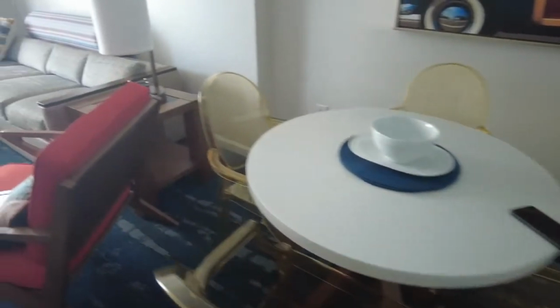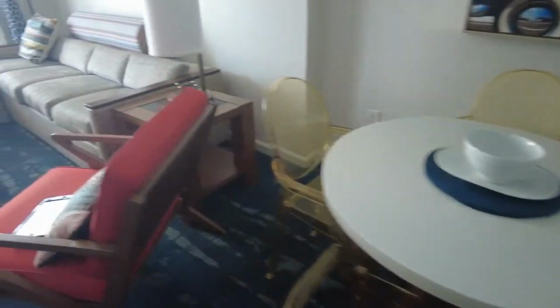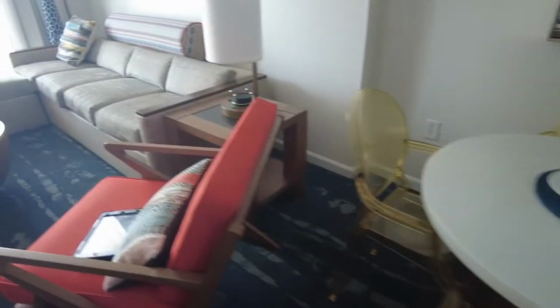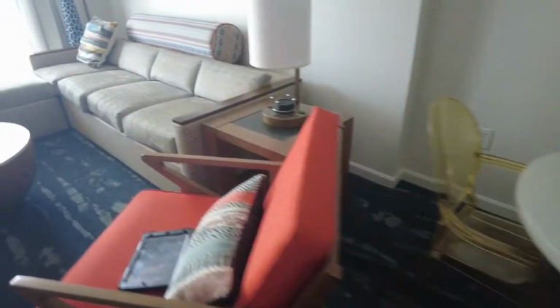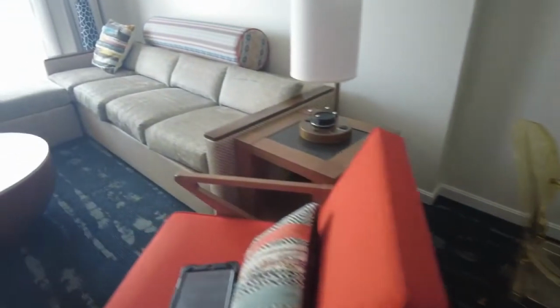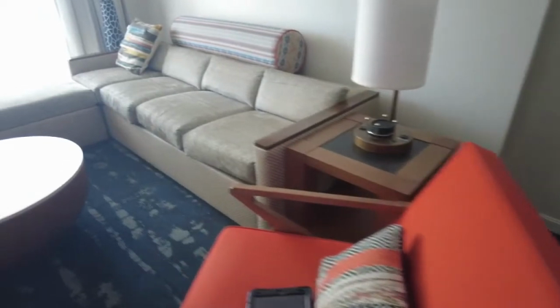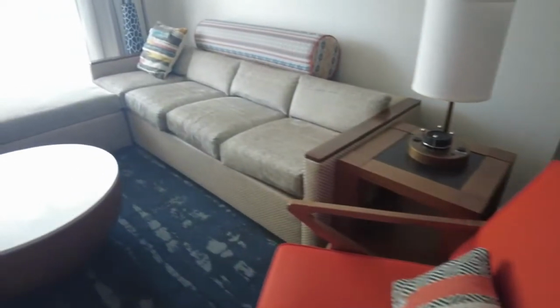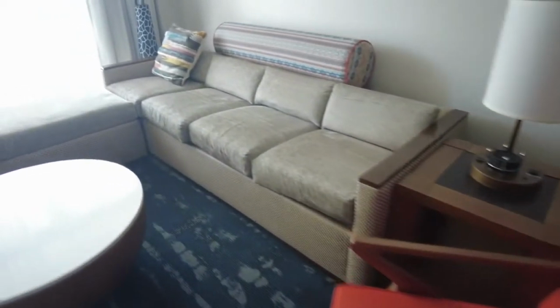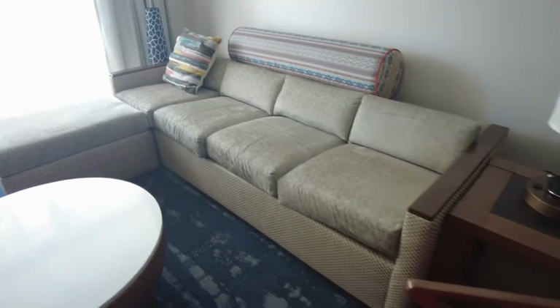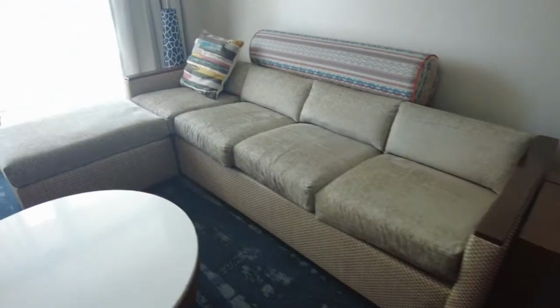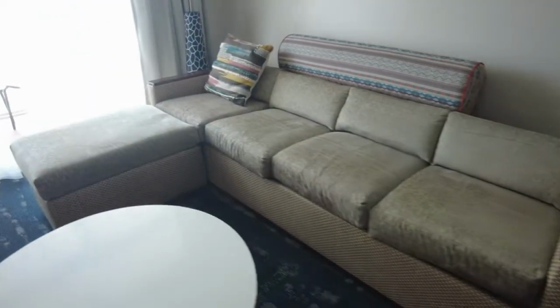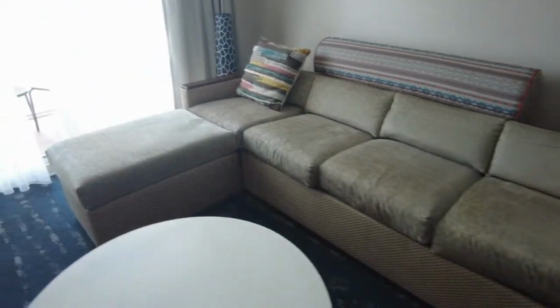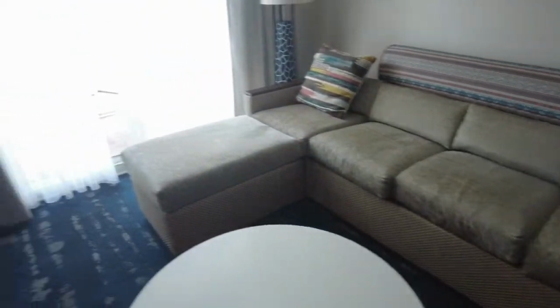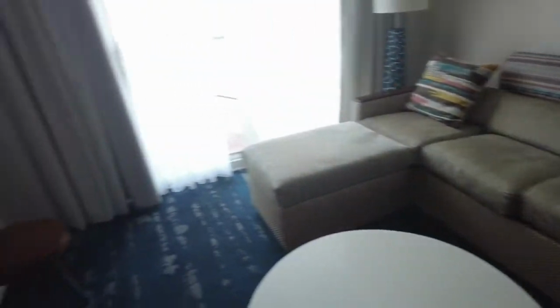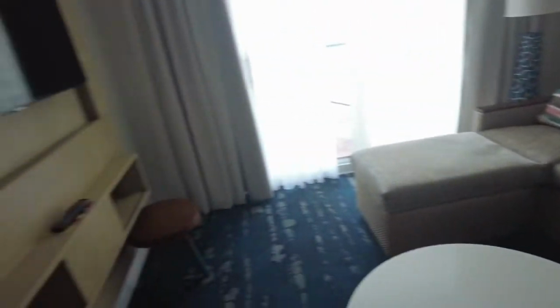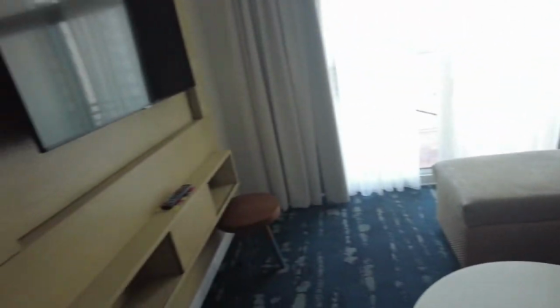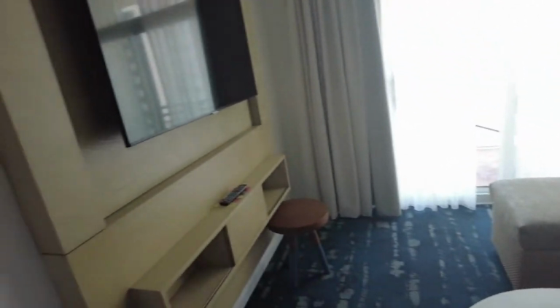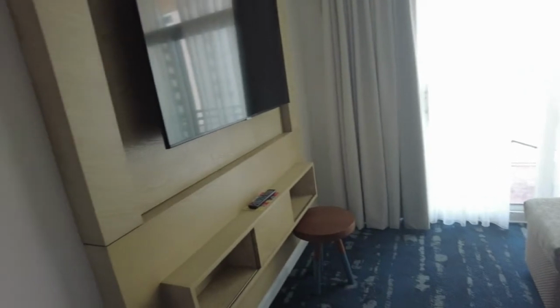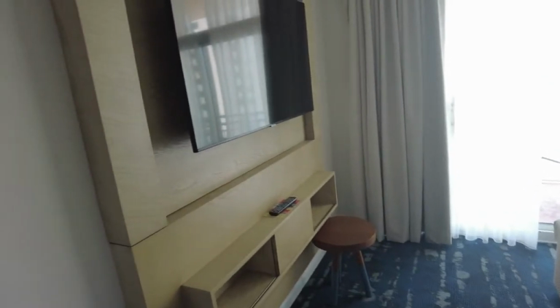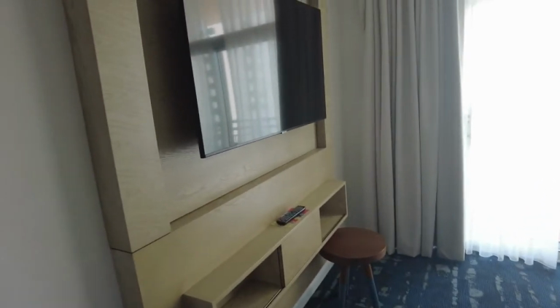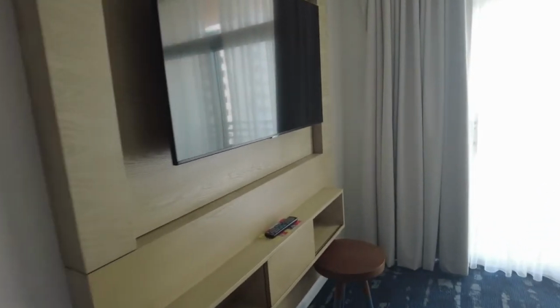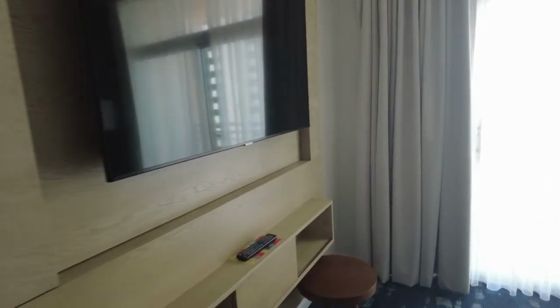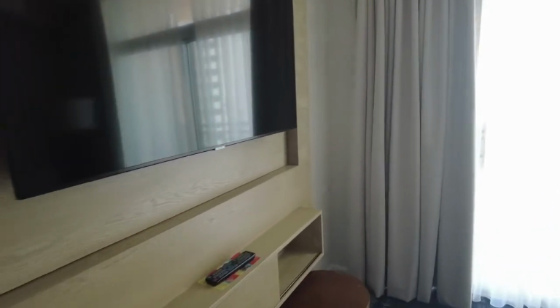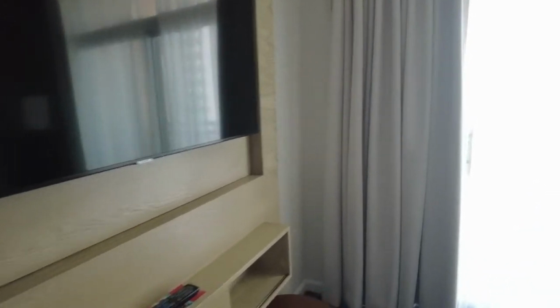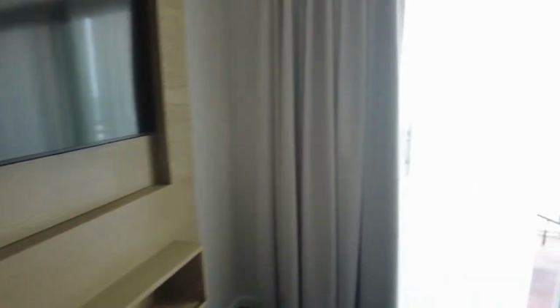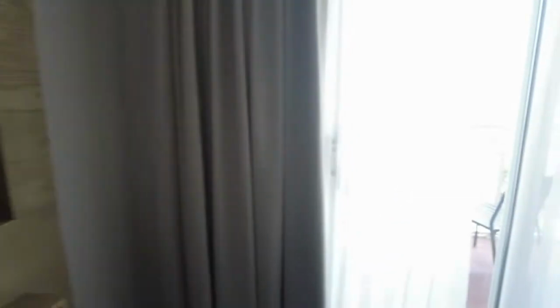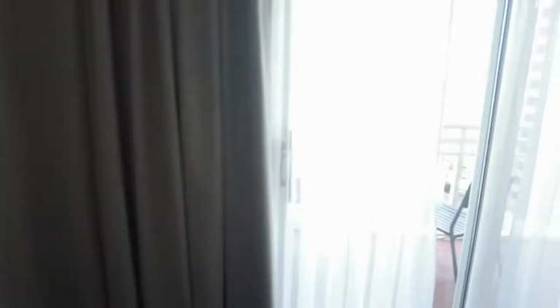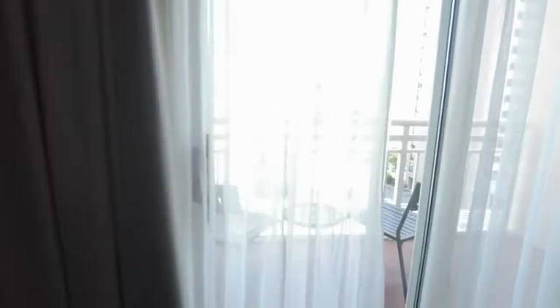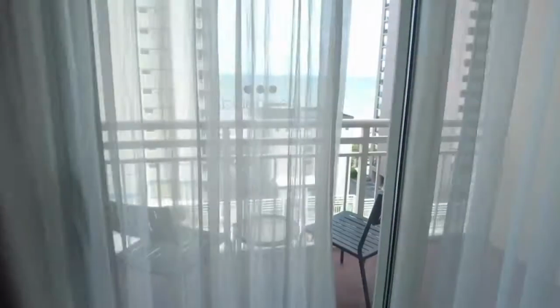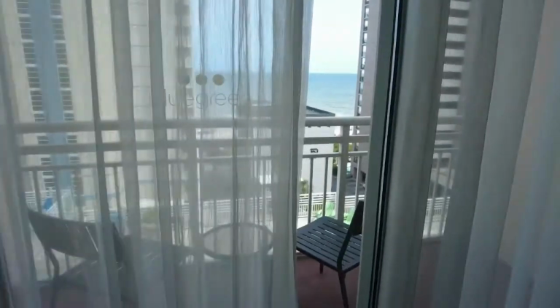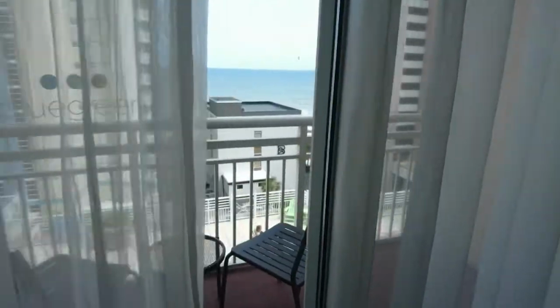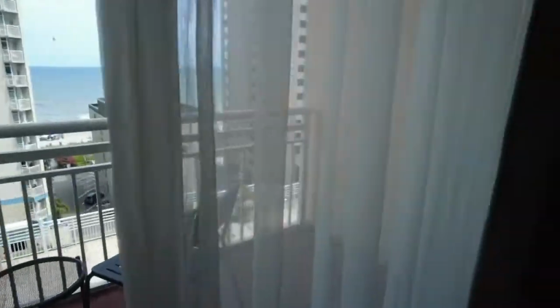A nice kitchen table and chair right here. And then you have your living space. And then the room — remember I said it was connected — it's set up just the same.